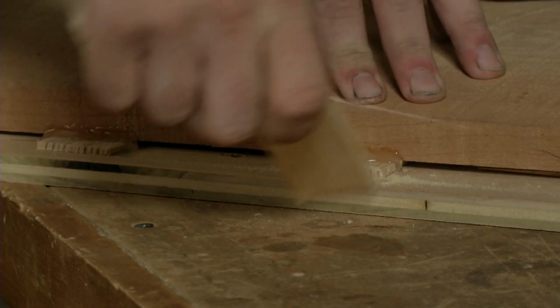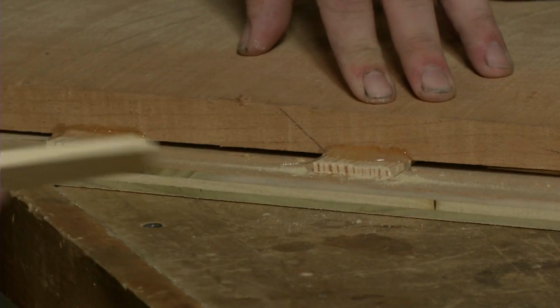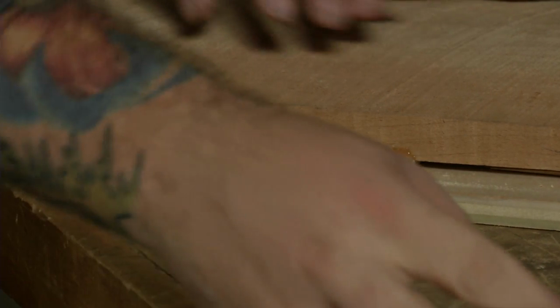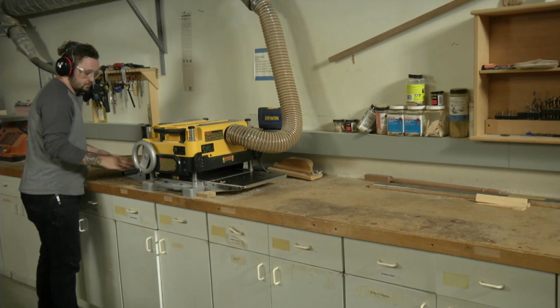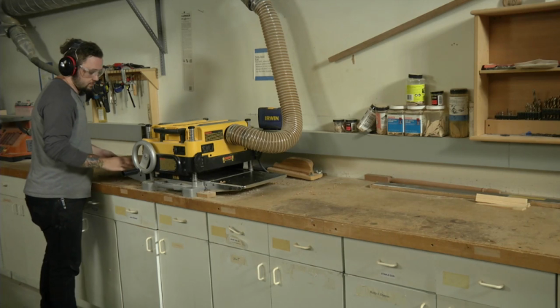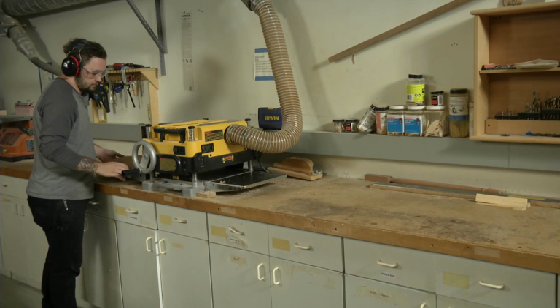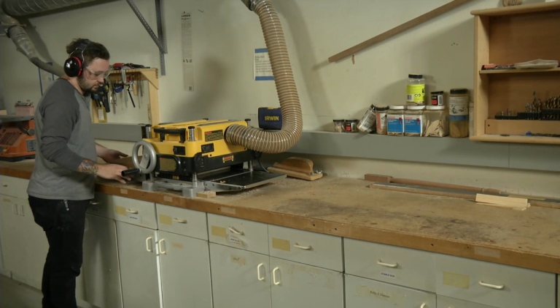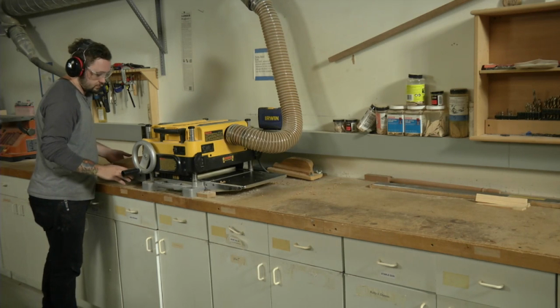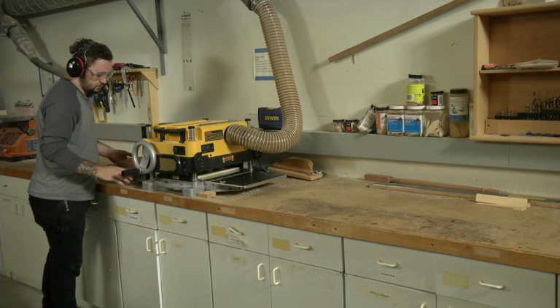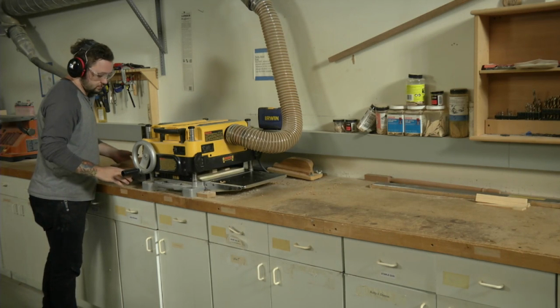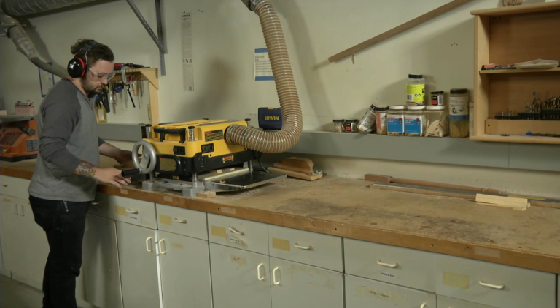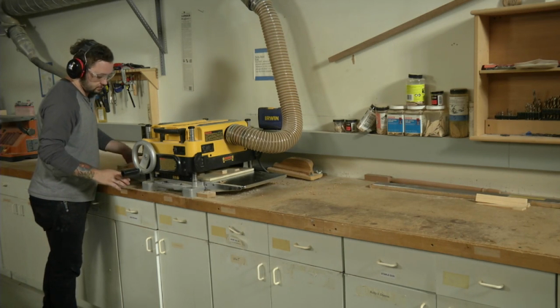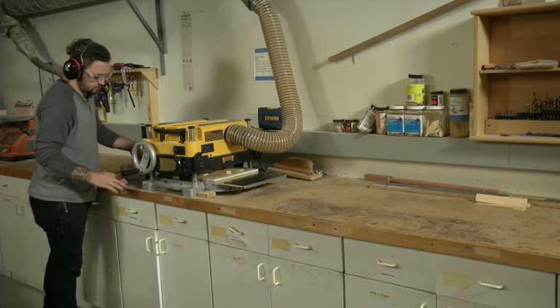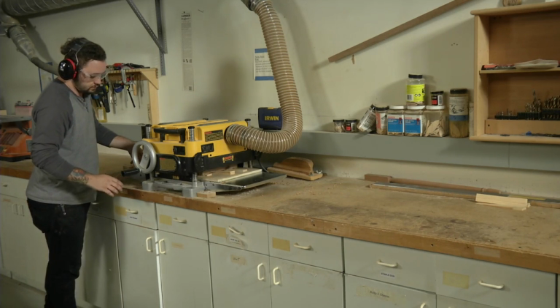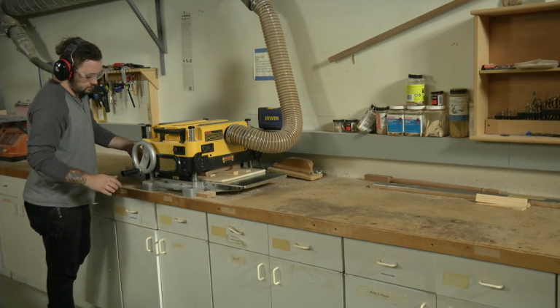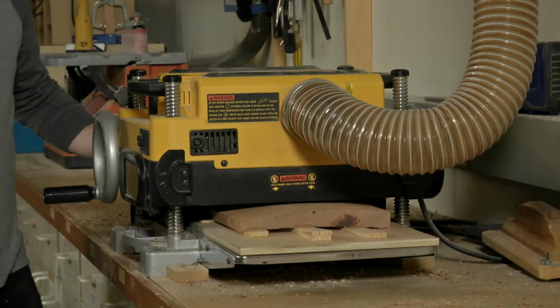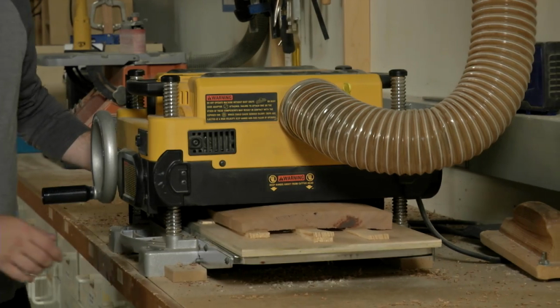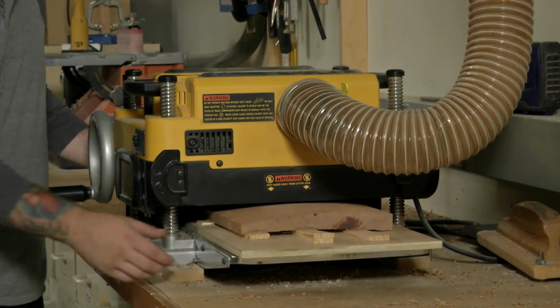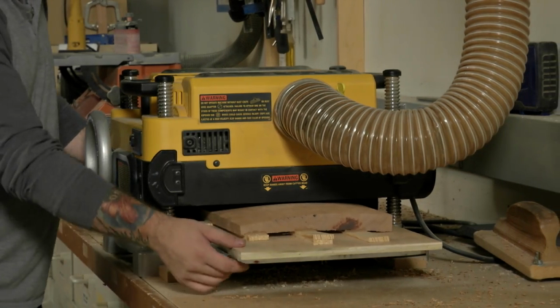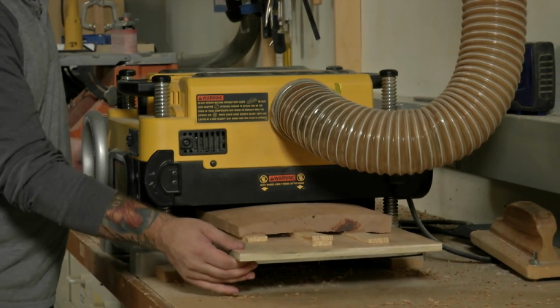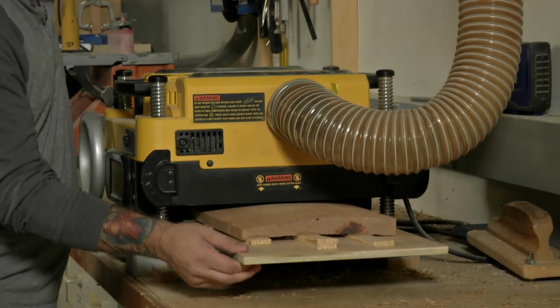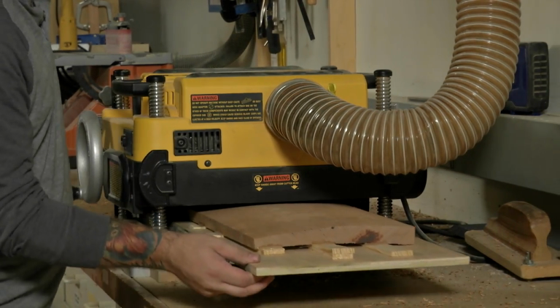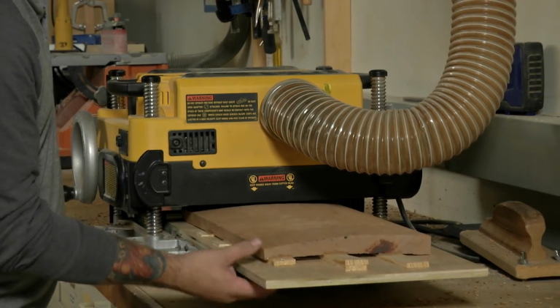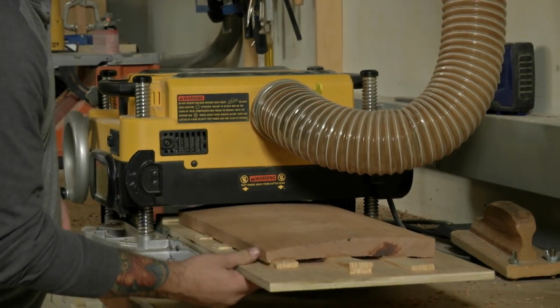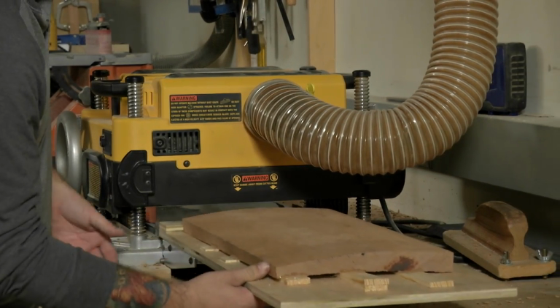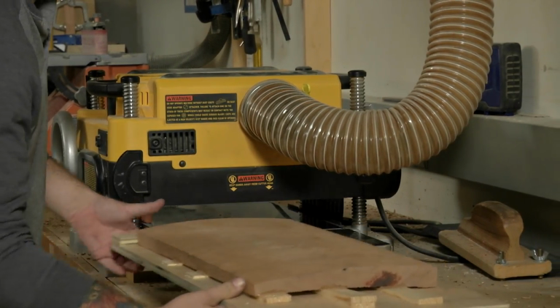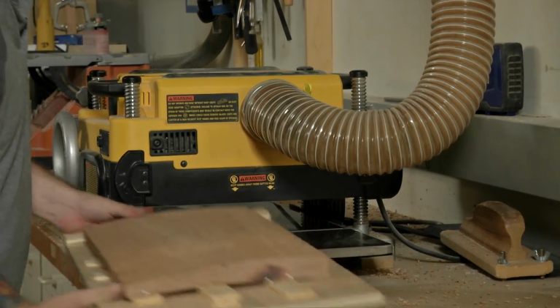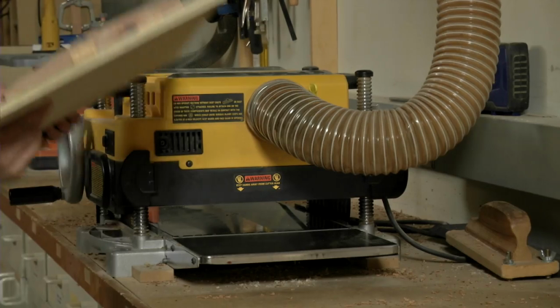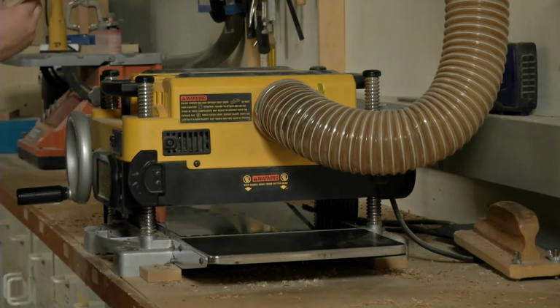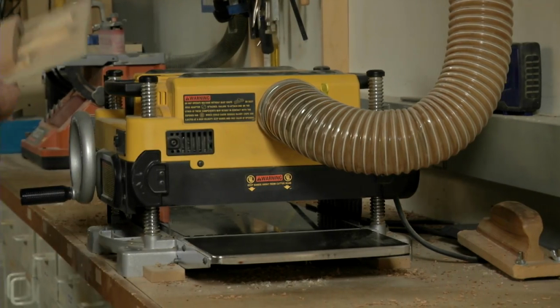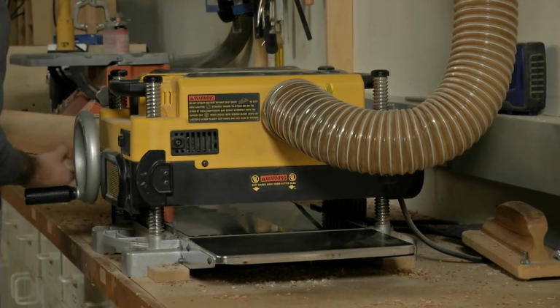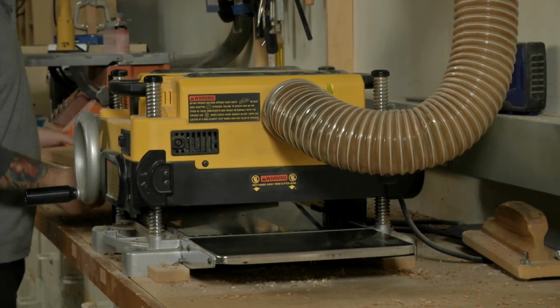Now you can start planing. Be sure to lower the cutter head slowly and take very light passes. Waxing the bottom of the sled keeps everything moving through the planer smoothly.